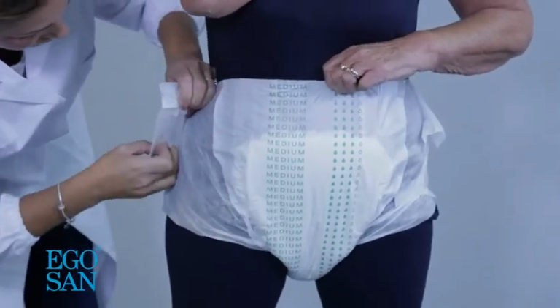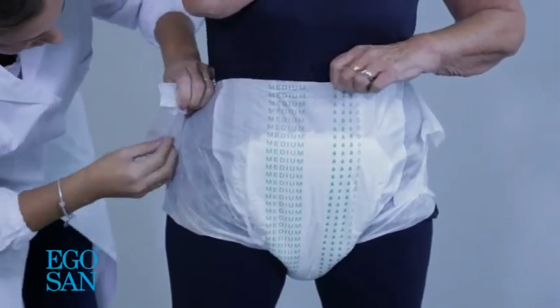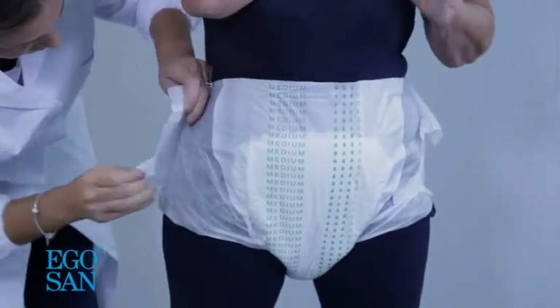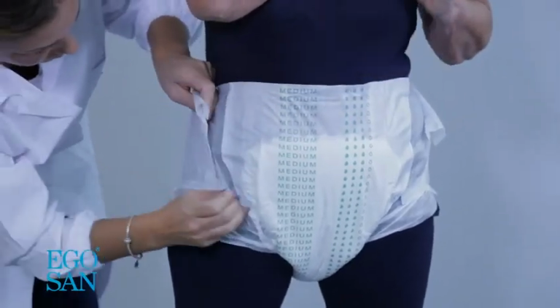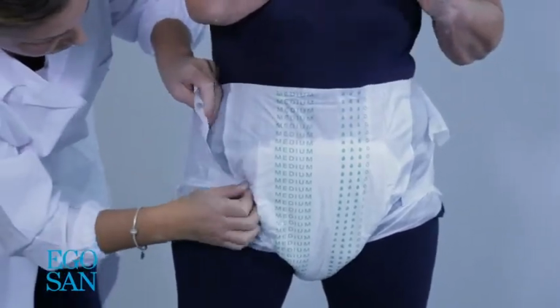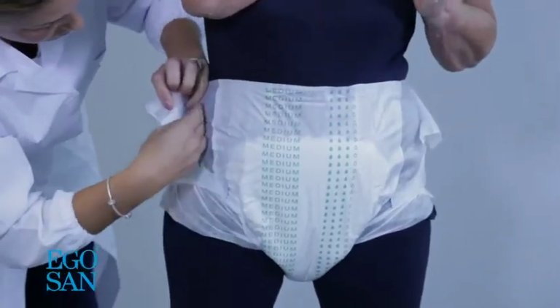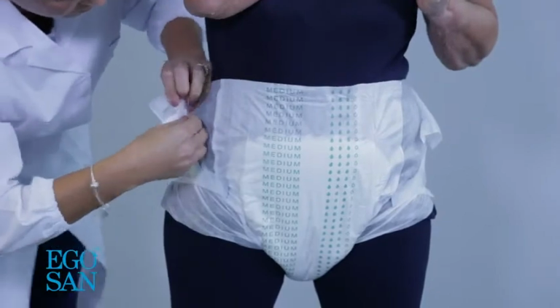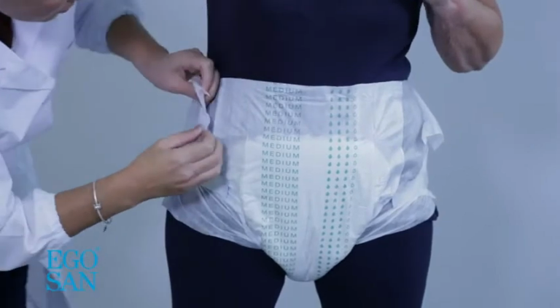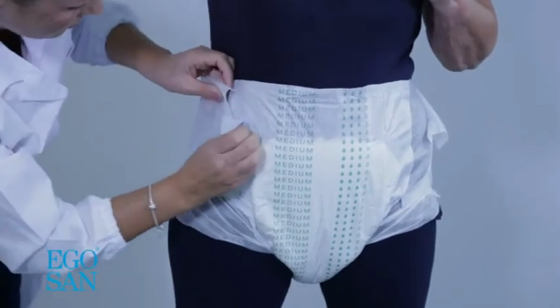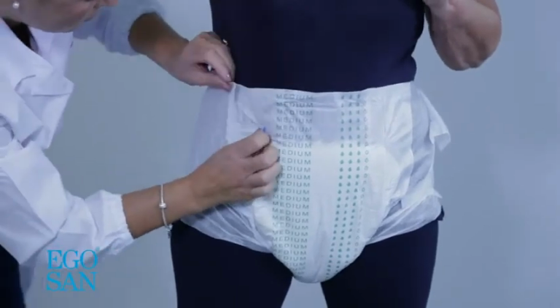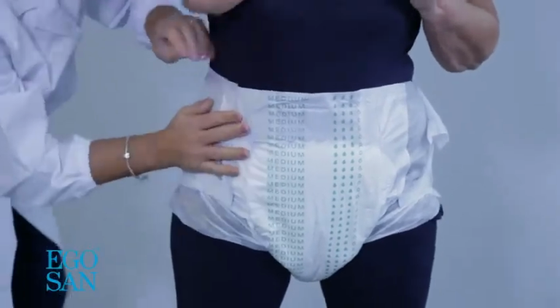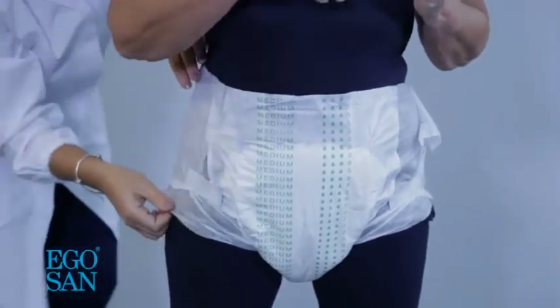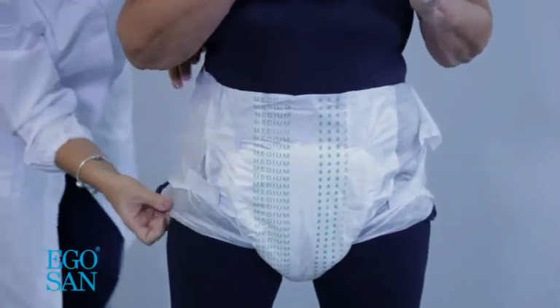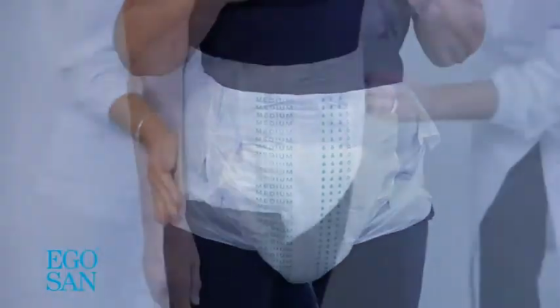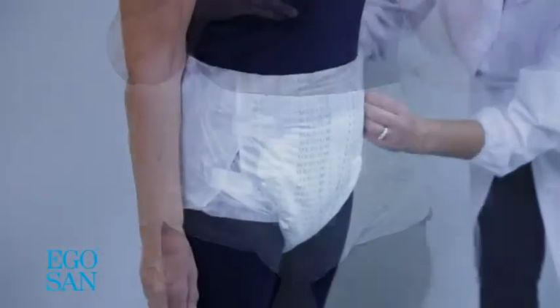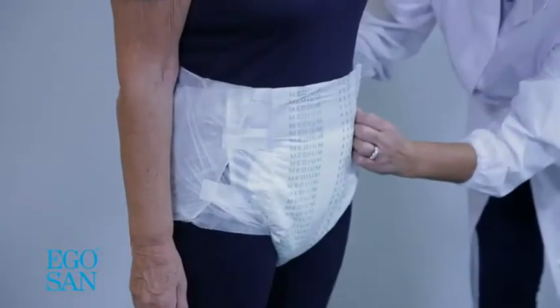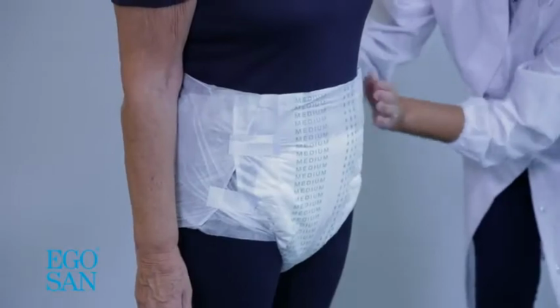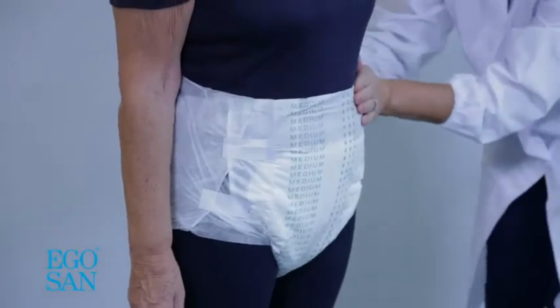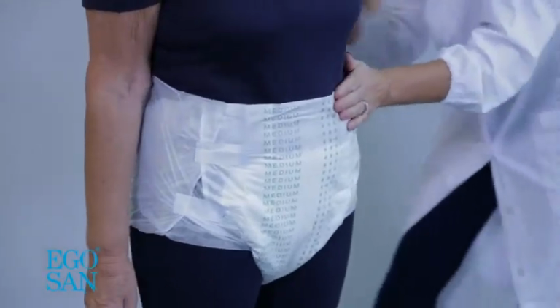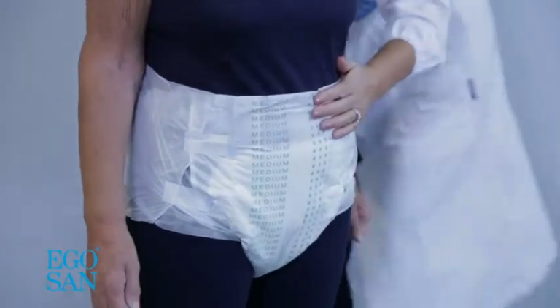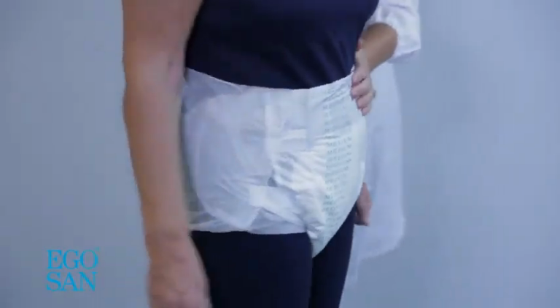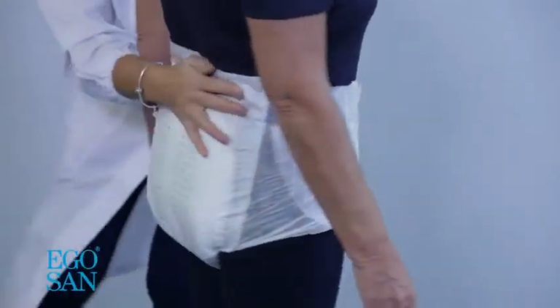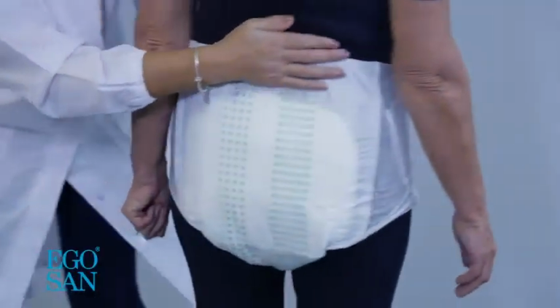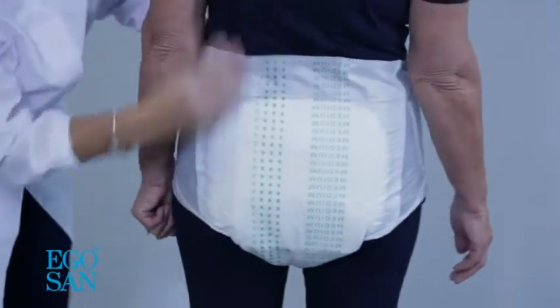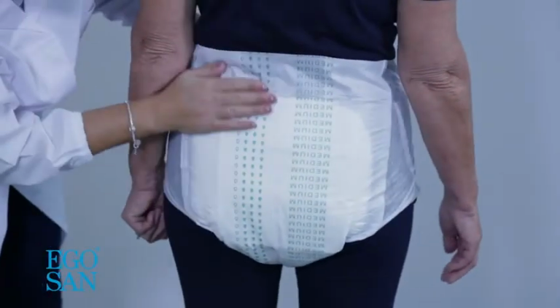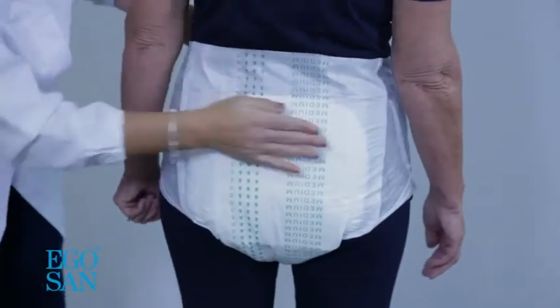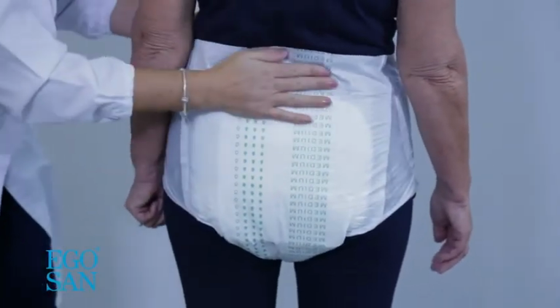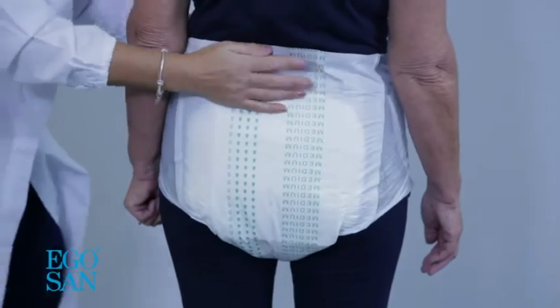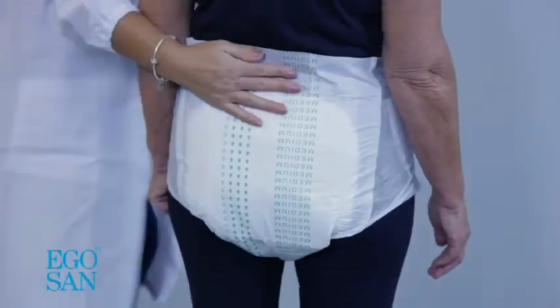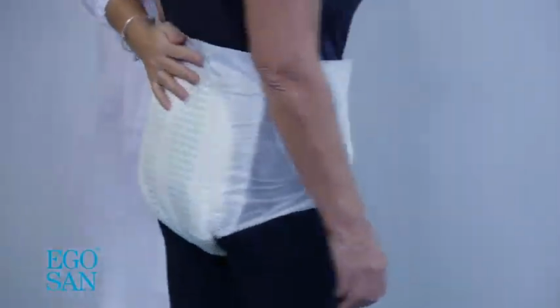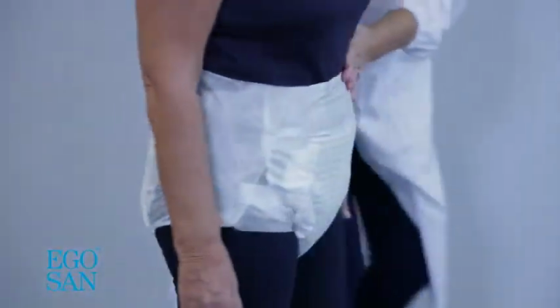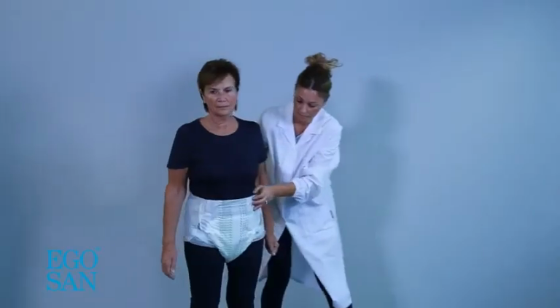When the pad is soaked, the marking fades away. Put the device into place at the back, positioning the outer edges over the abdomen, thus covering the hips. Check that it fits snugly into the groin area without being too tight.